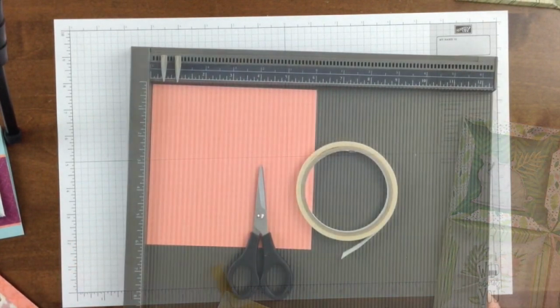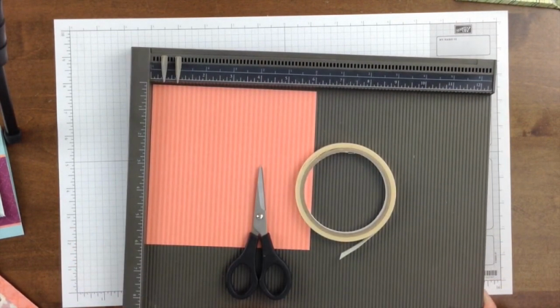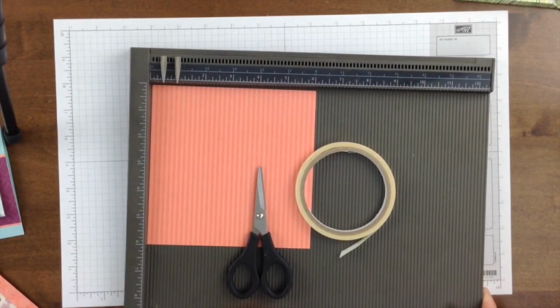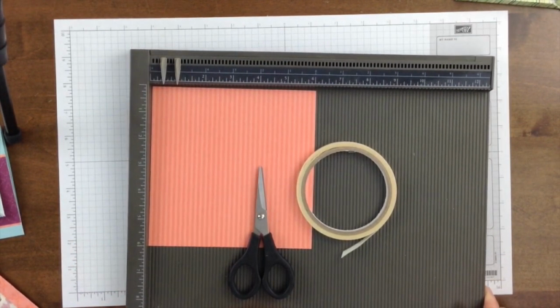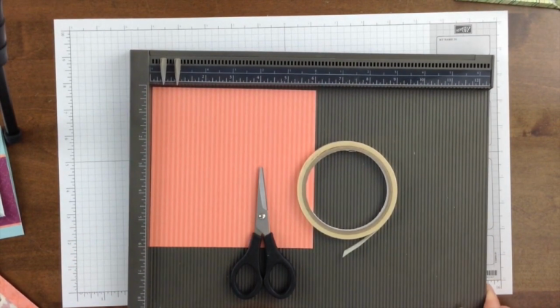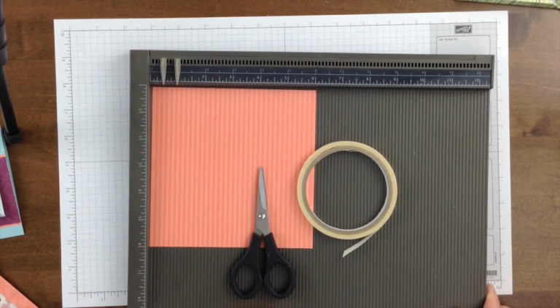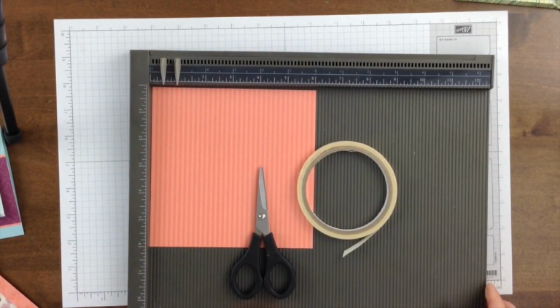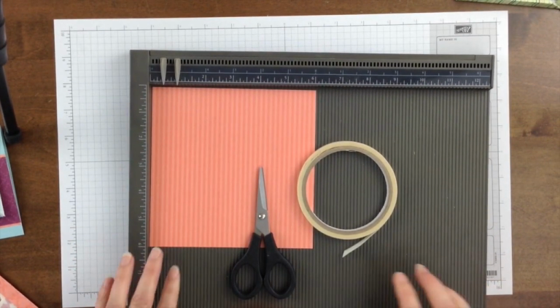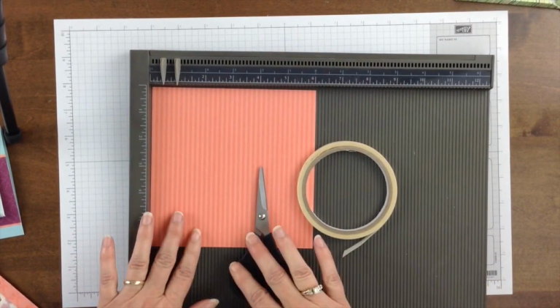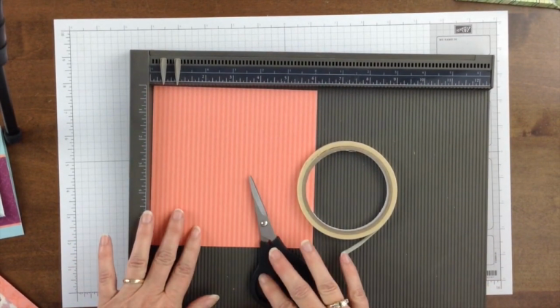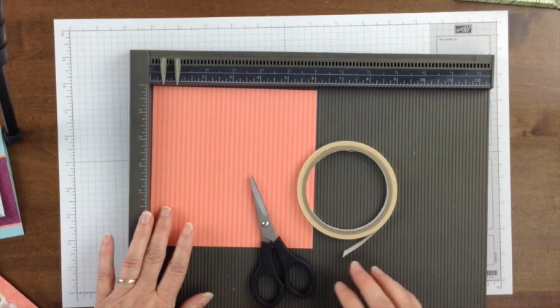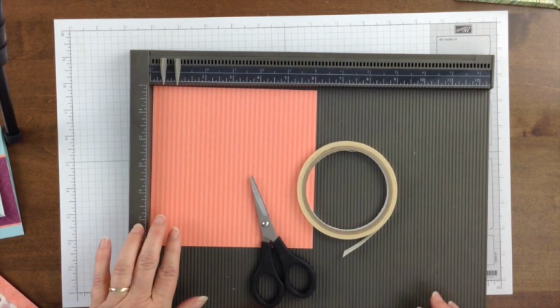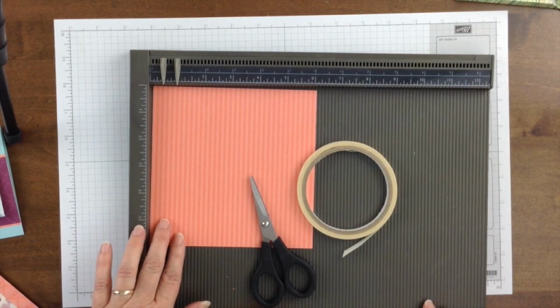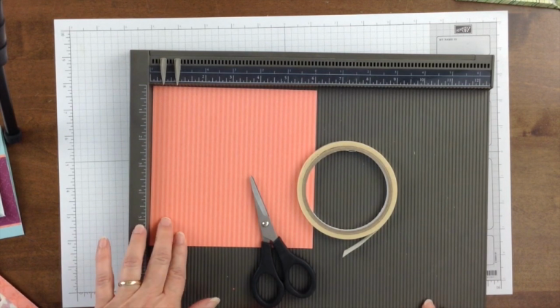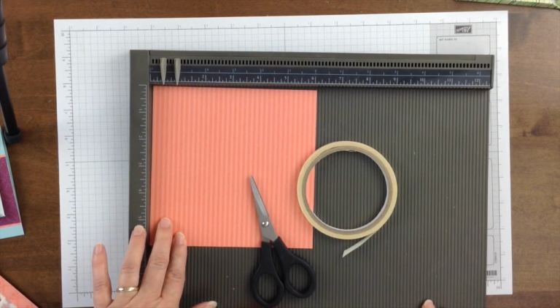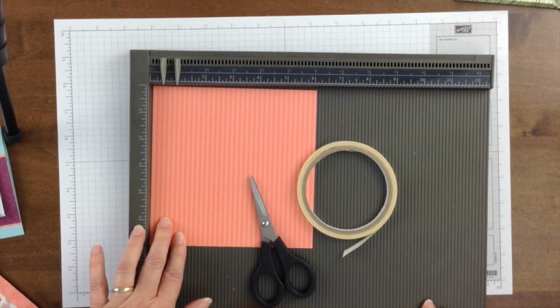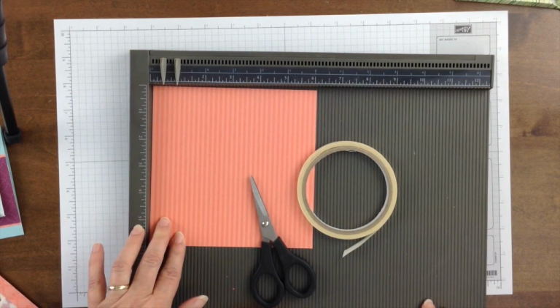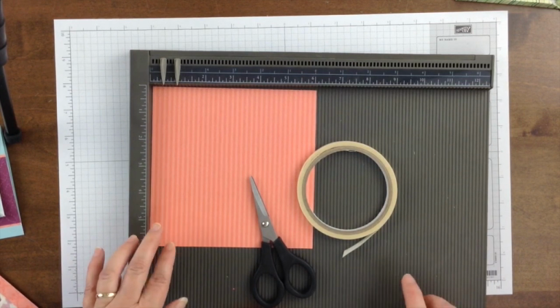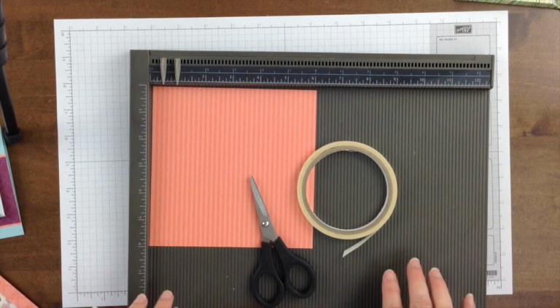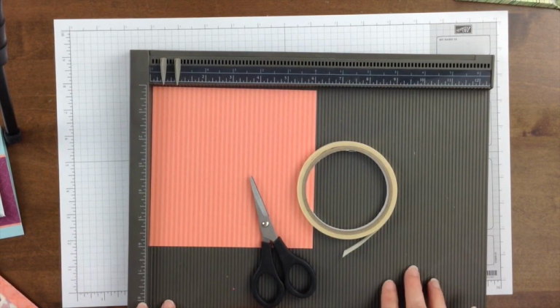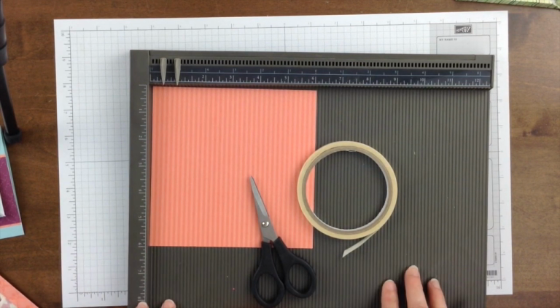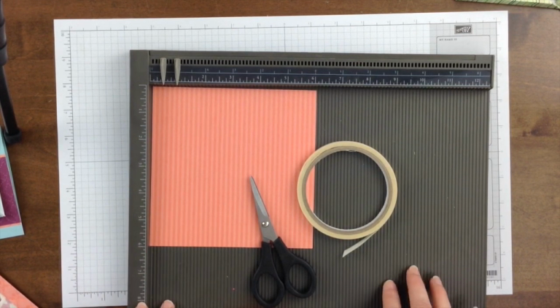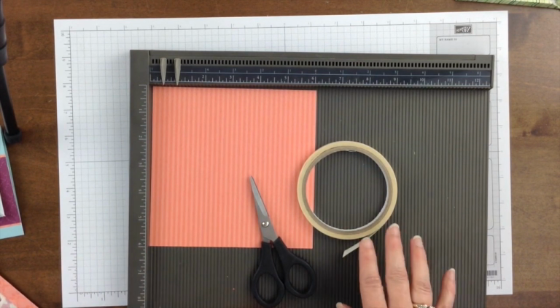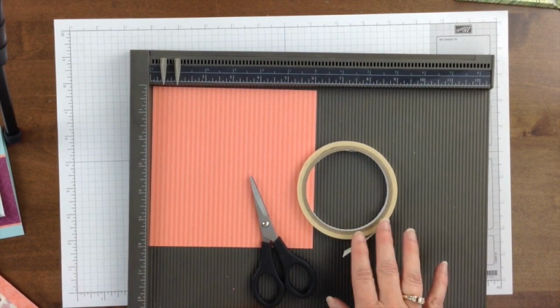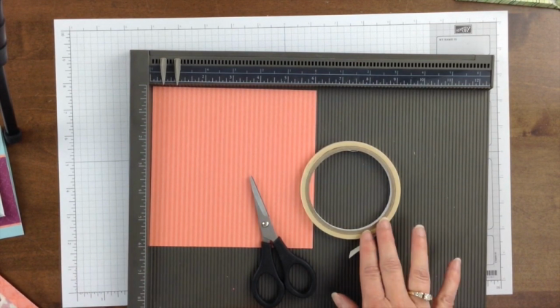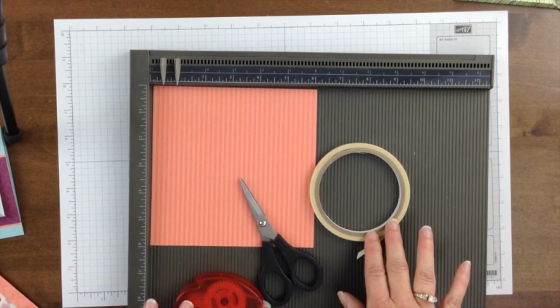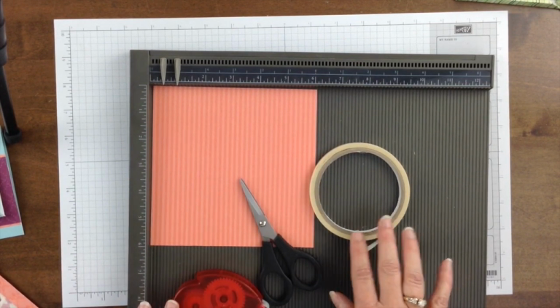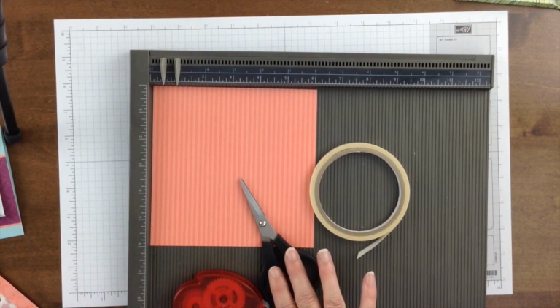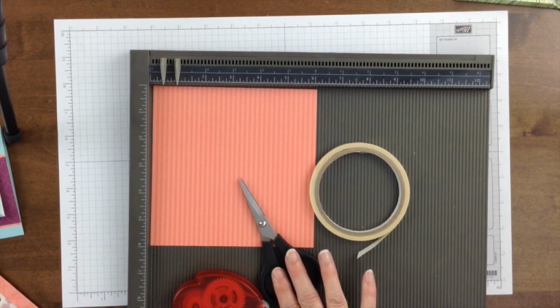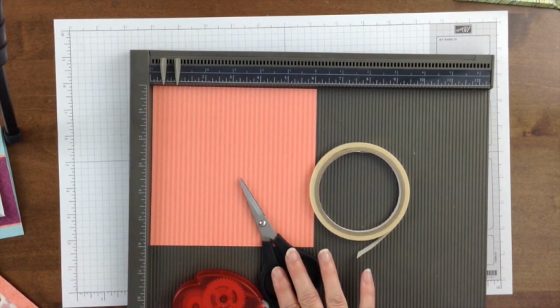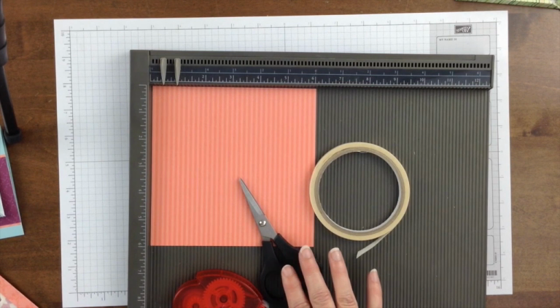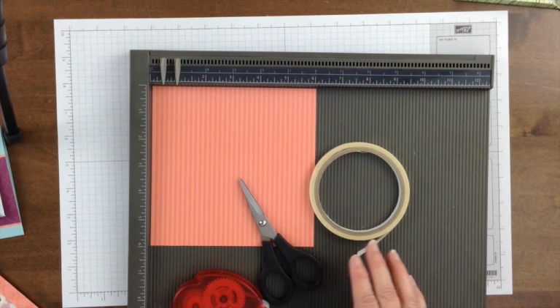To make this project you will need double-sided scrapbook paper, a scoreboard, adhesive, and scissors.